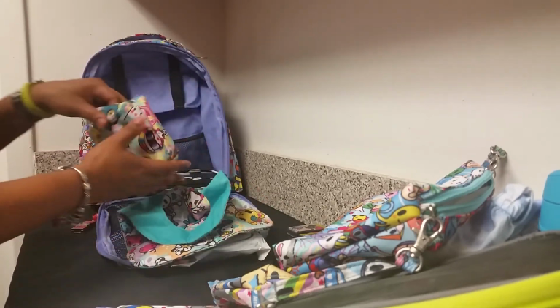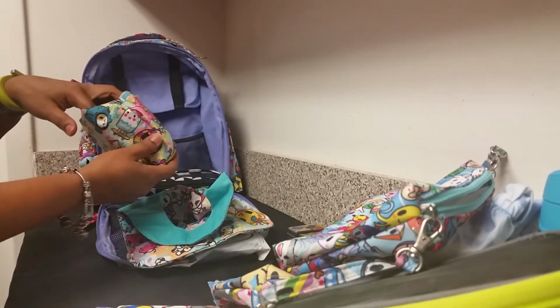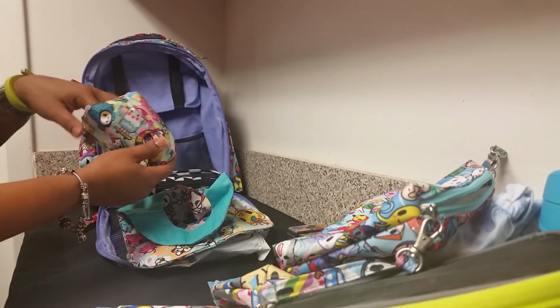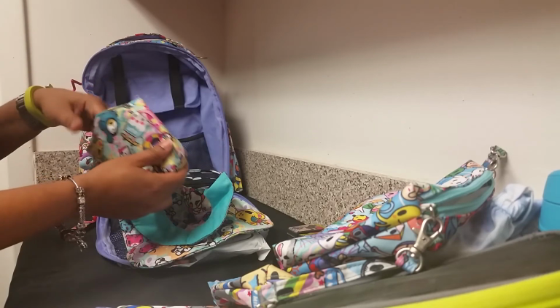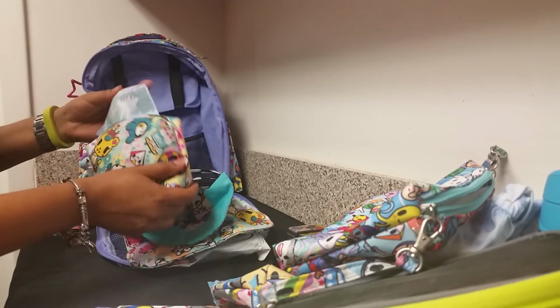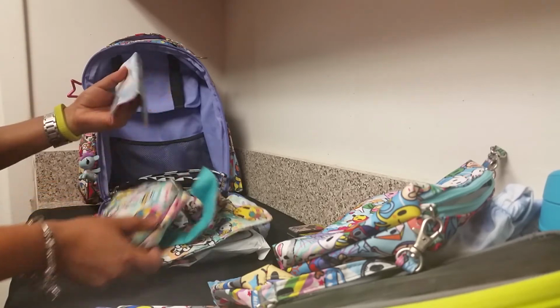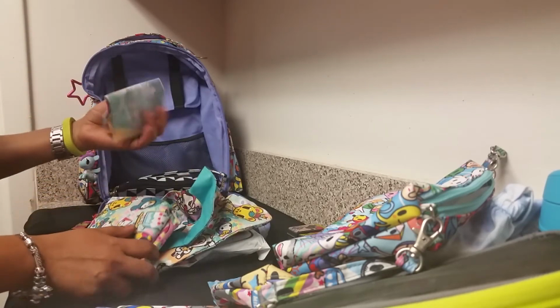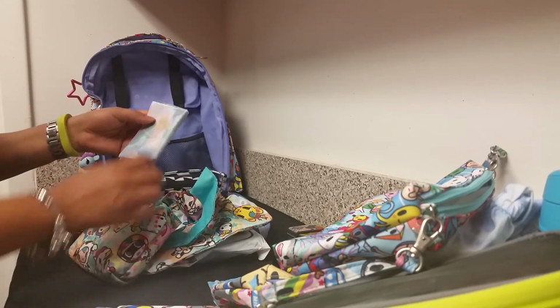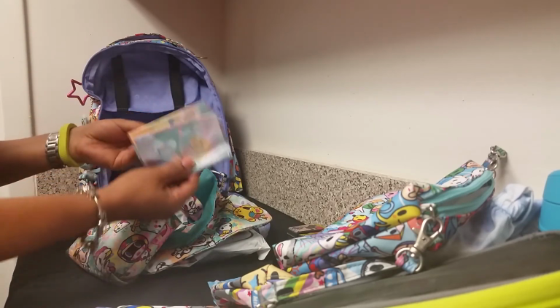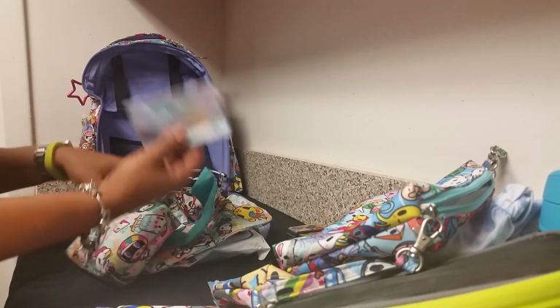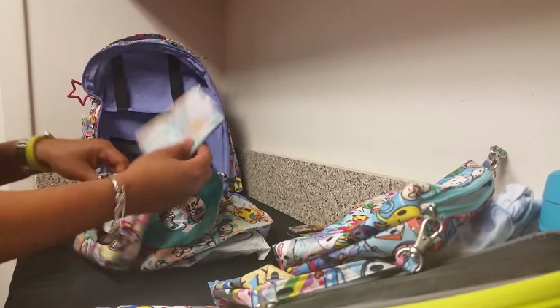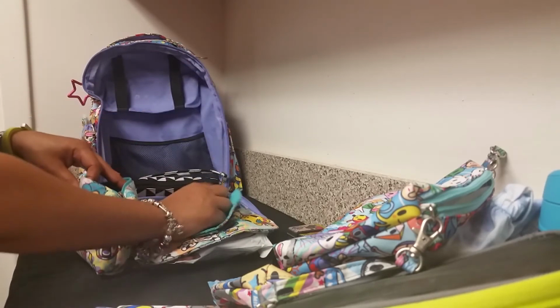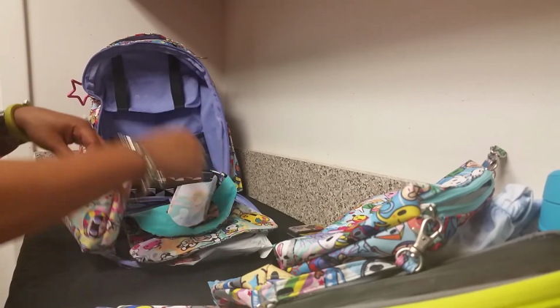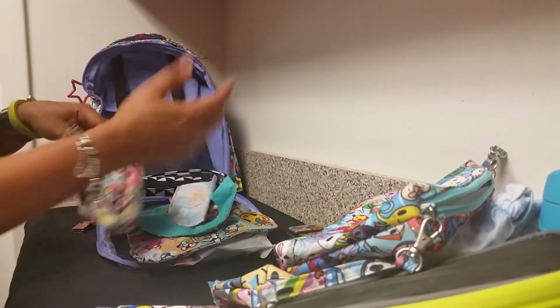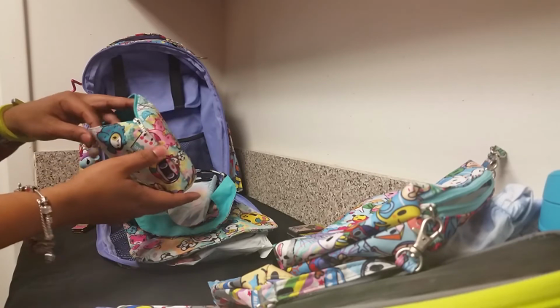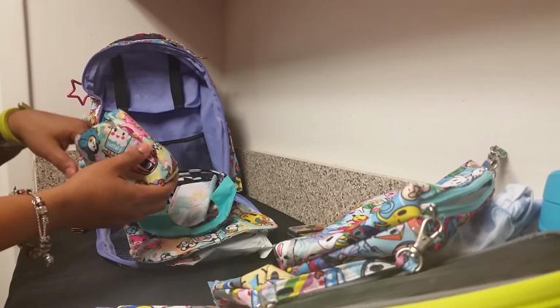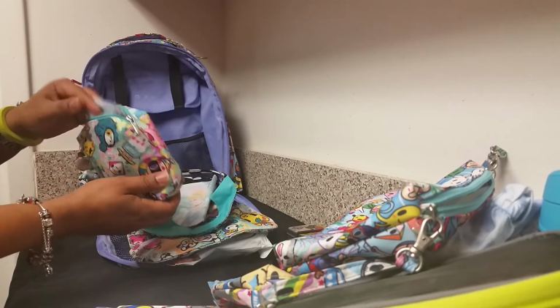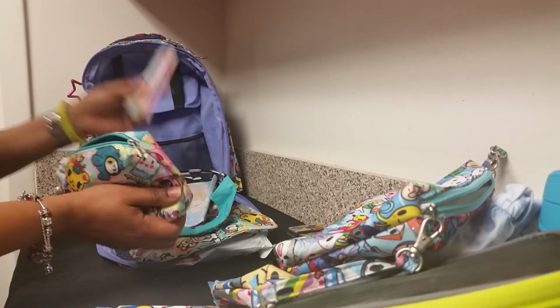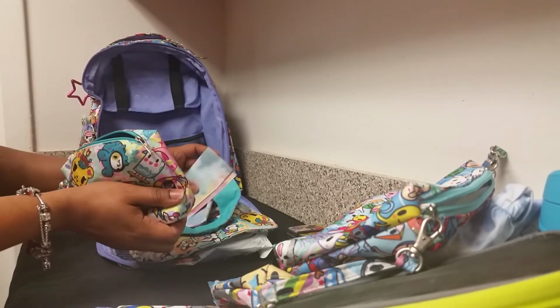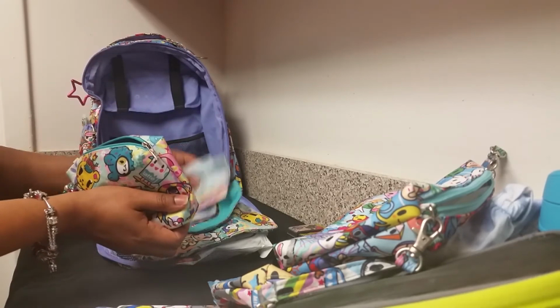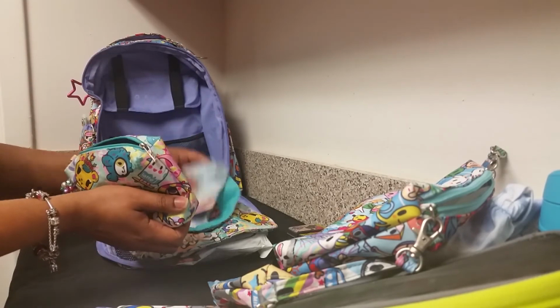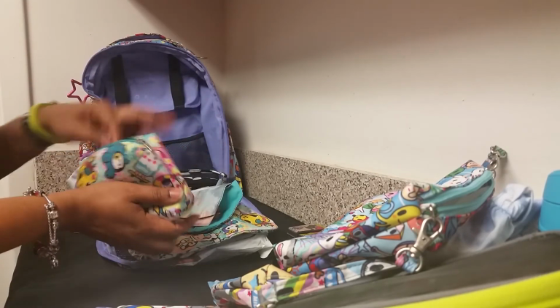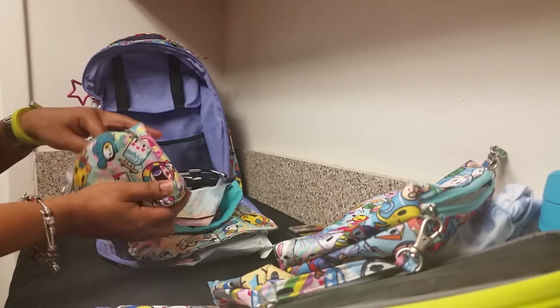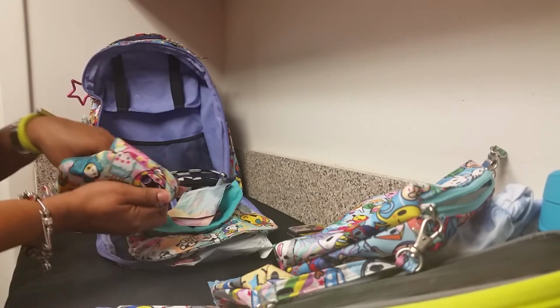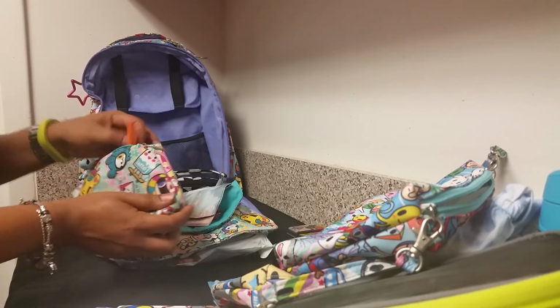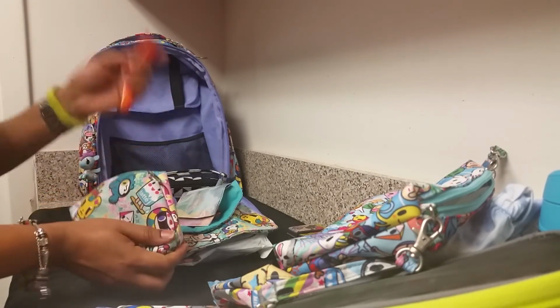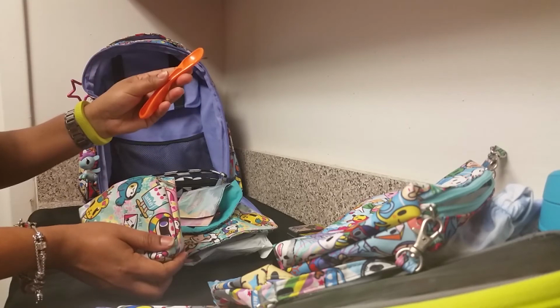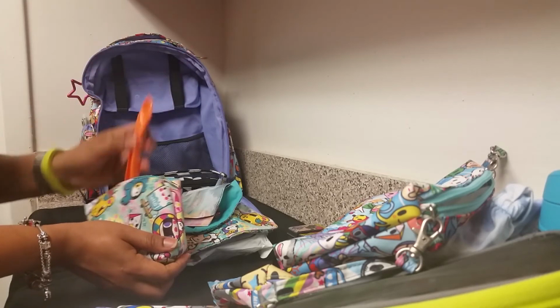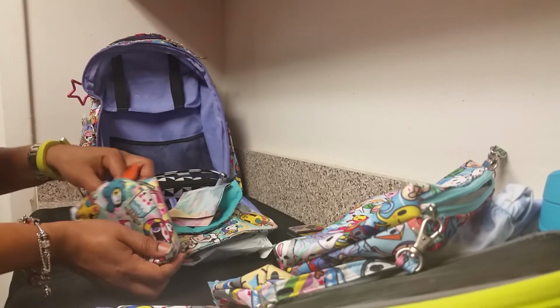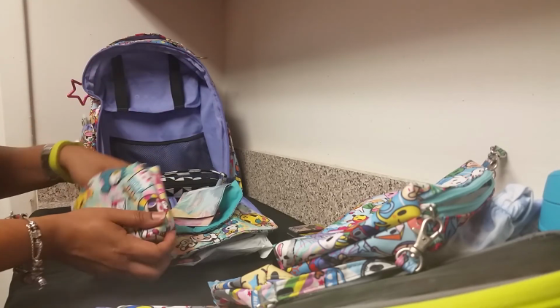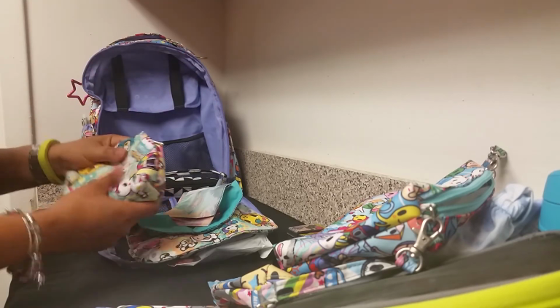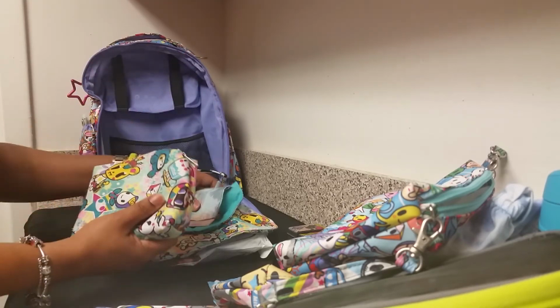I also have a placemat that you can stick down at a restaurant or wherever you go — I have two of them in here. And I also have a spoon, which she currently uses to feed herself.